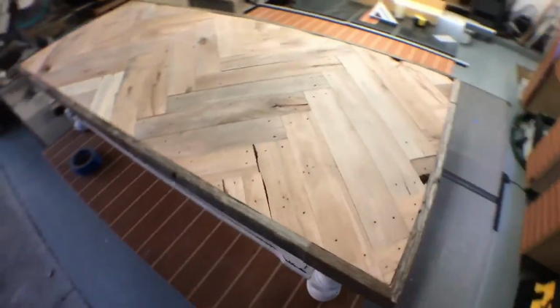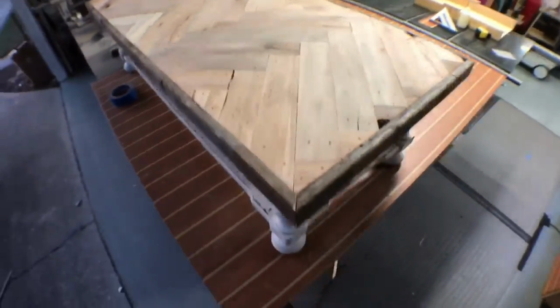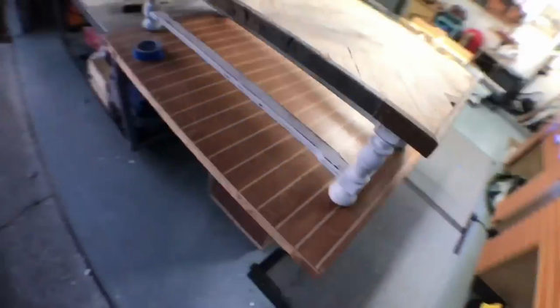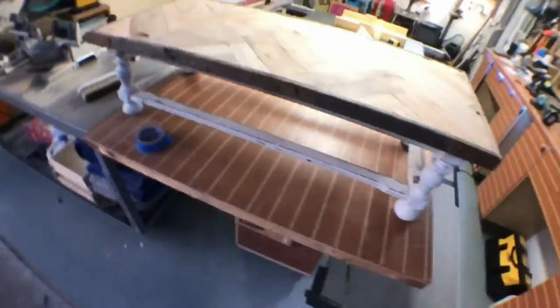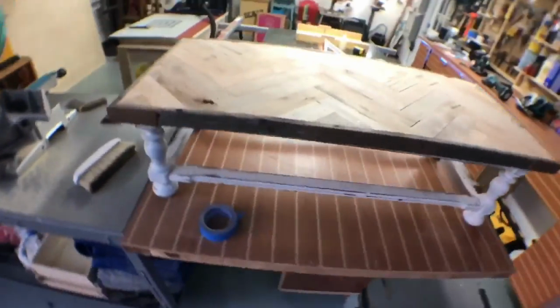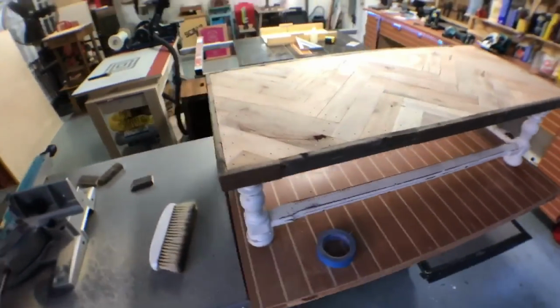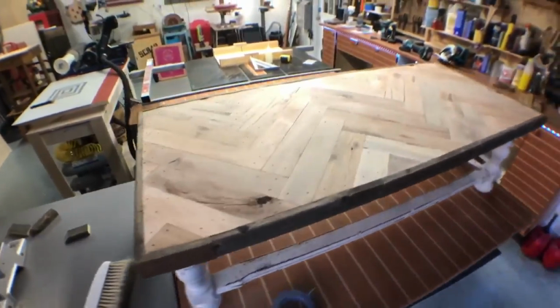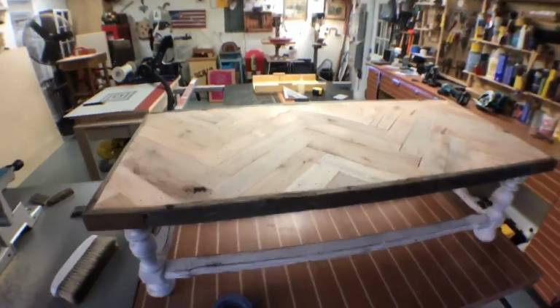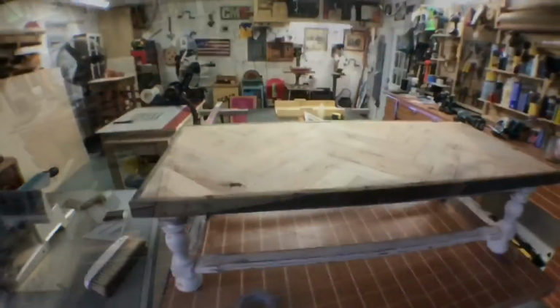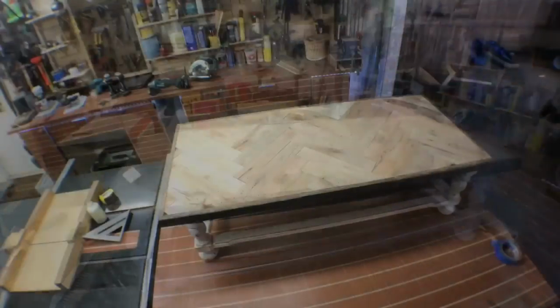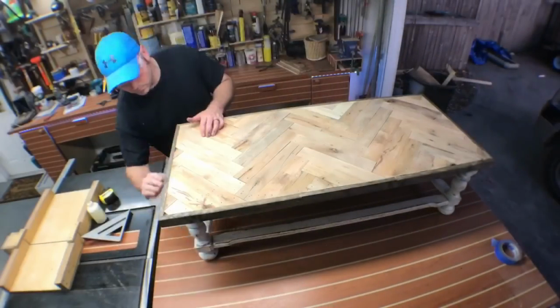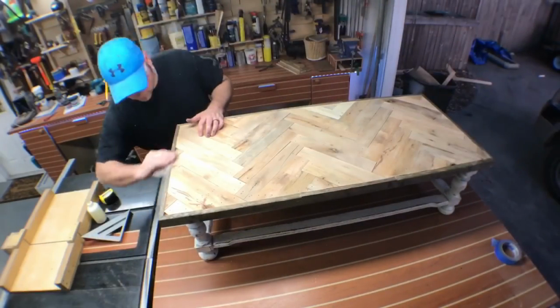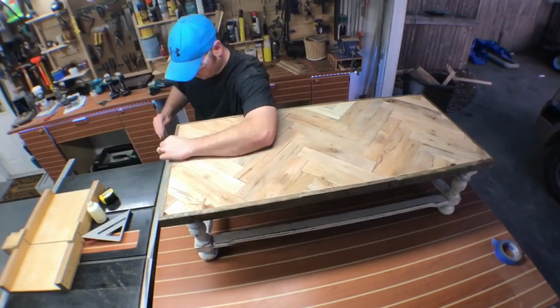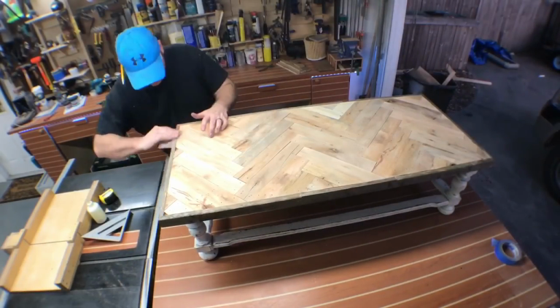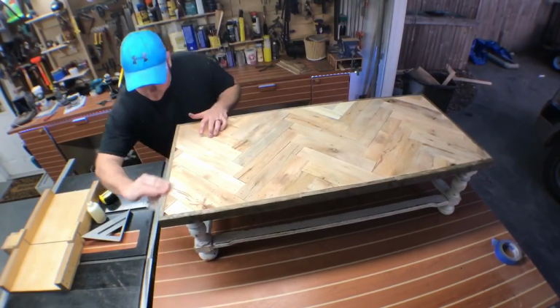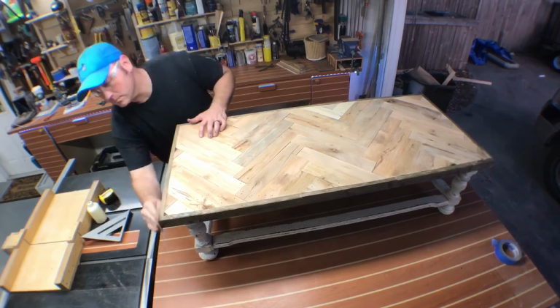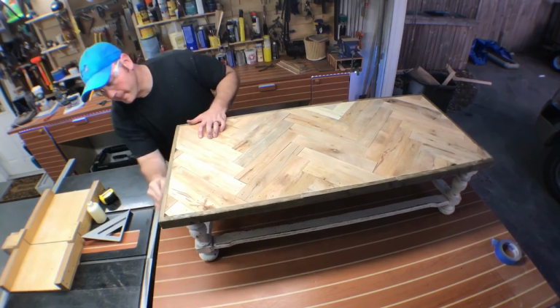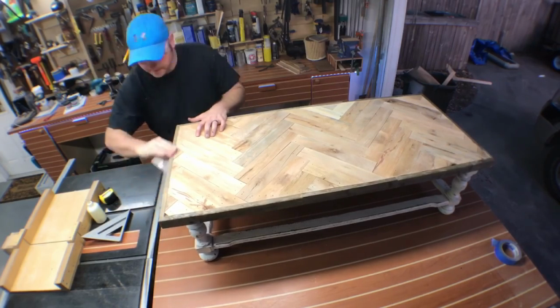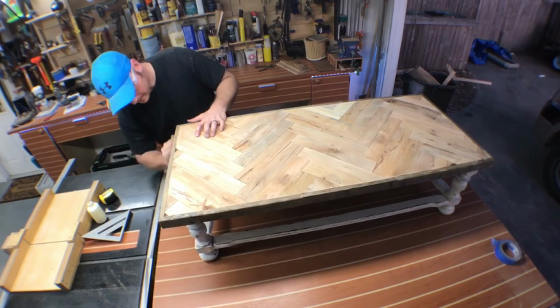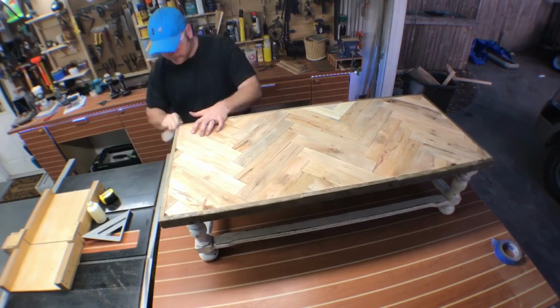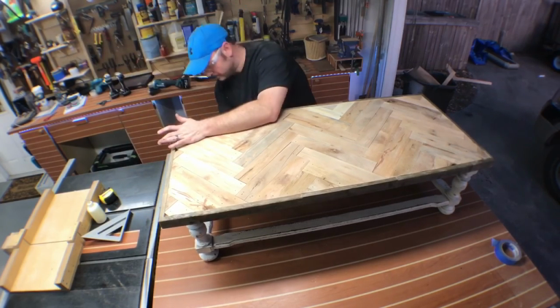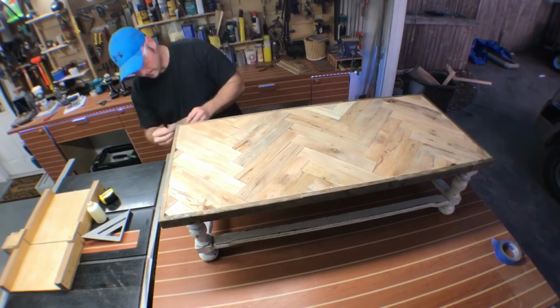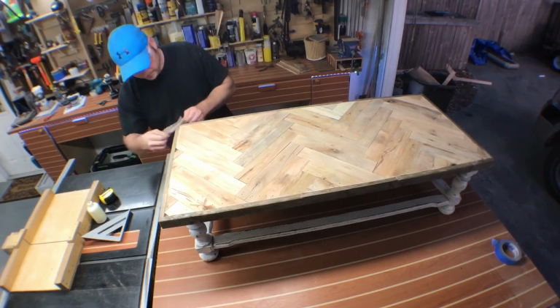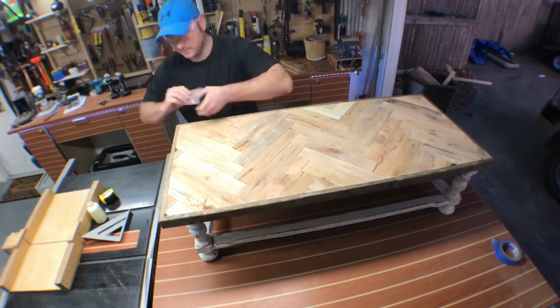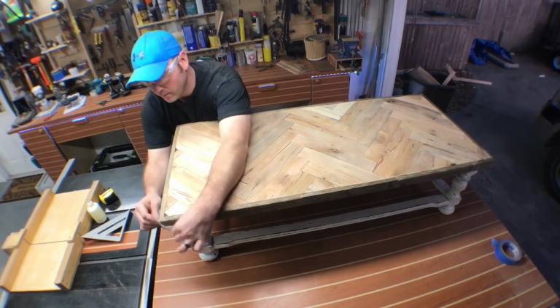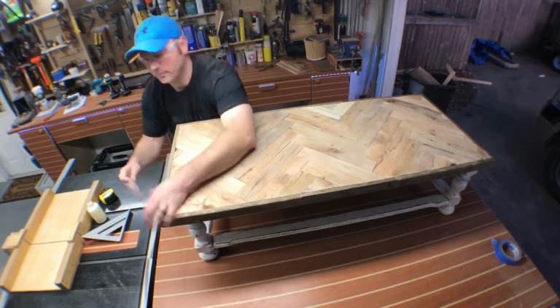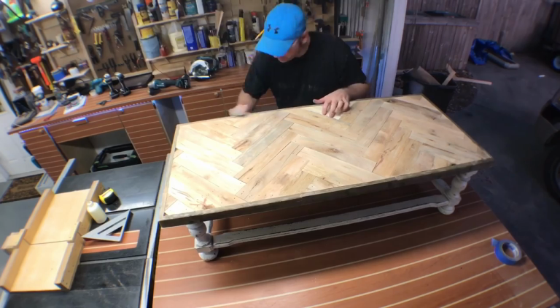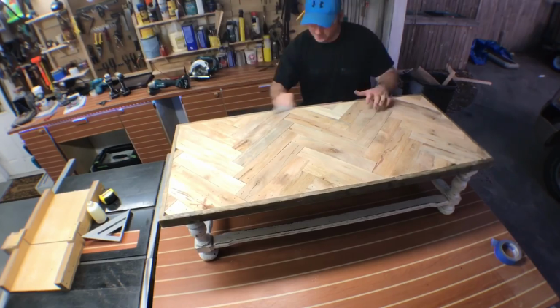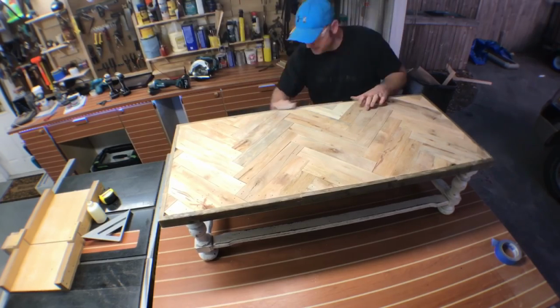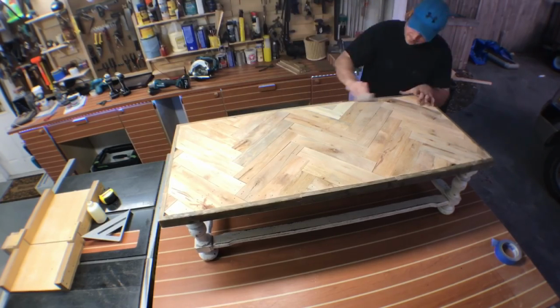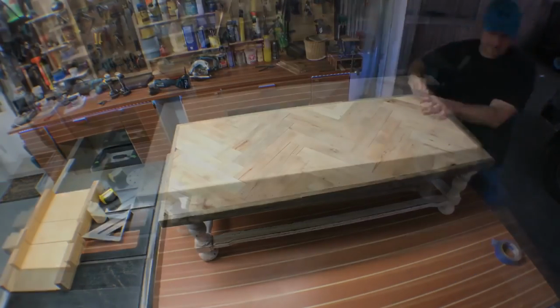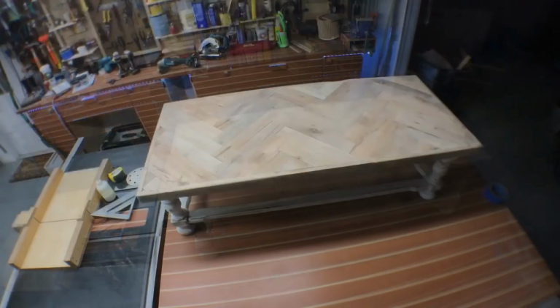With the tabletop semi-finished, I put it on the base and I think it looks pretty good. I do some hand sanding to get the rough edges off, but I want to leave some of the character of that old fencing along the edge of the tabletop.